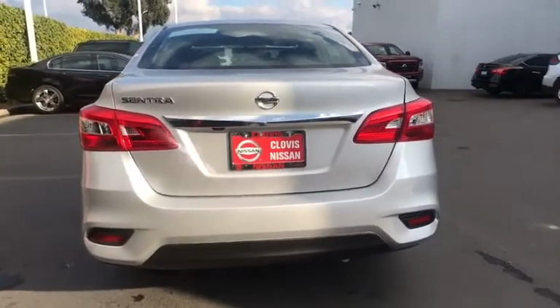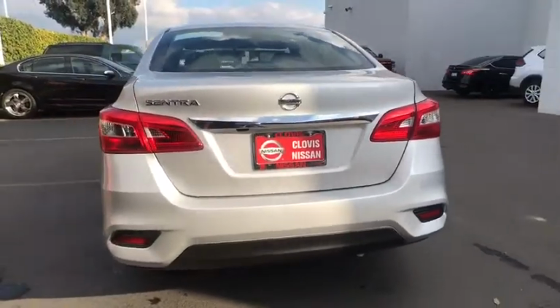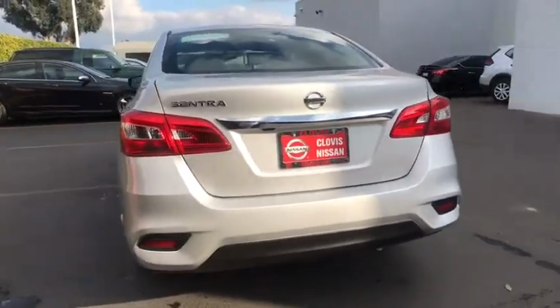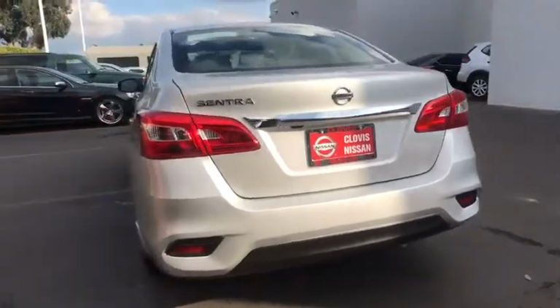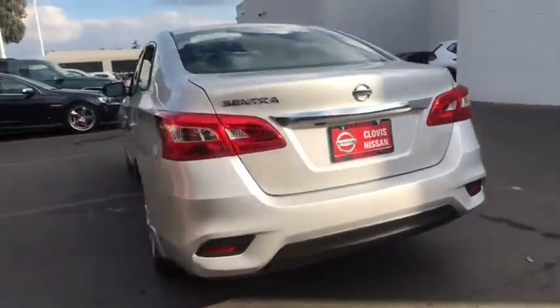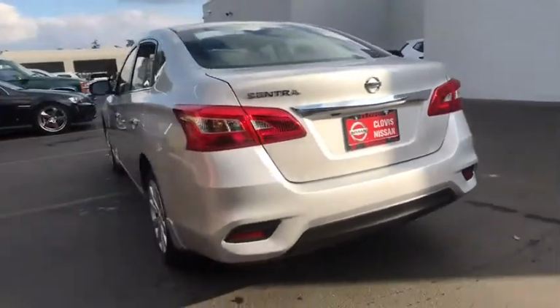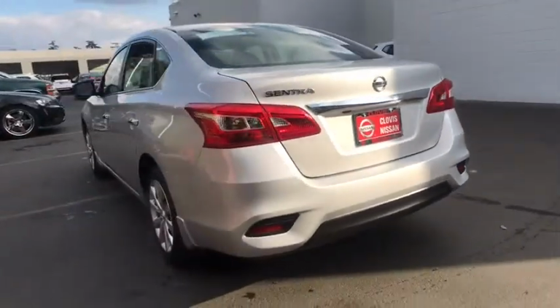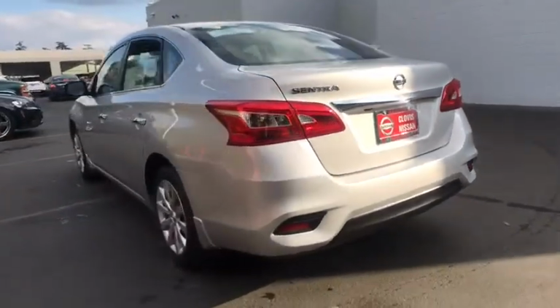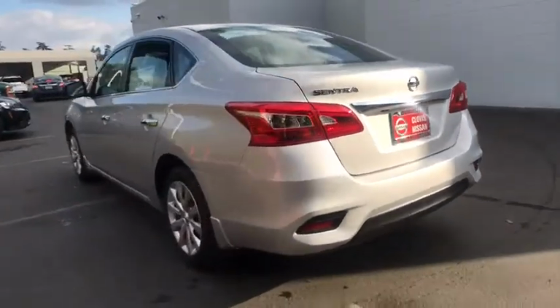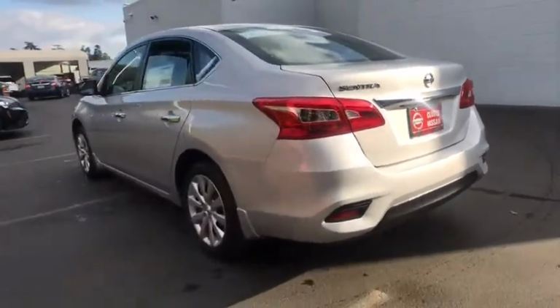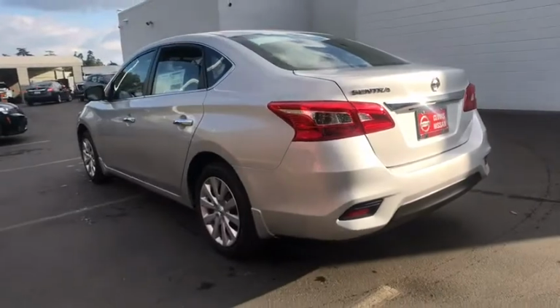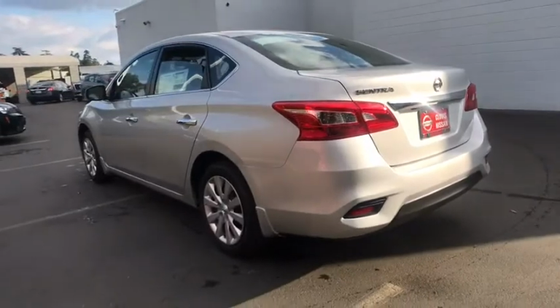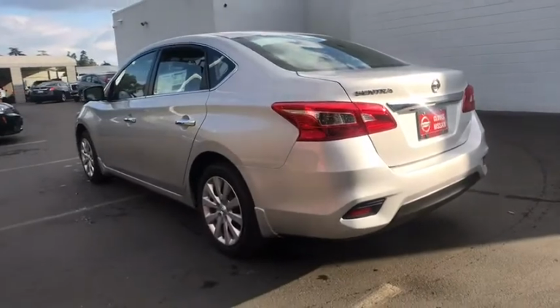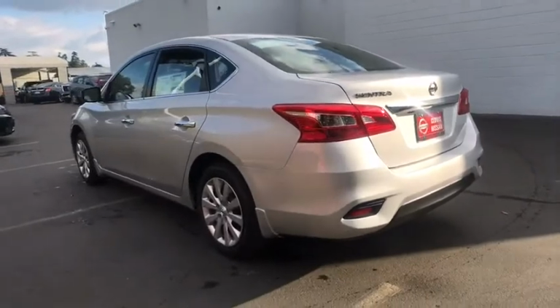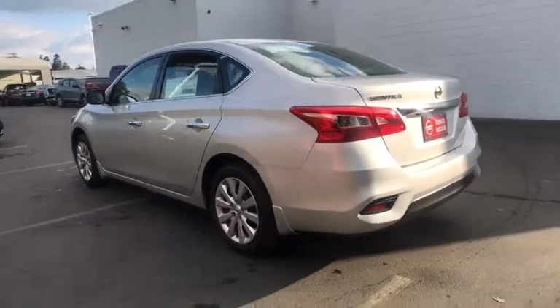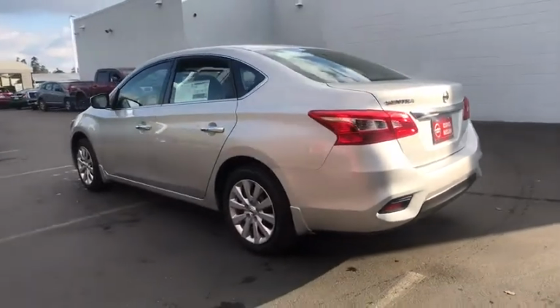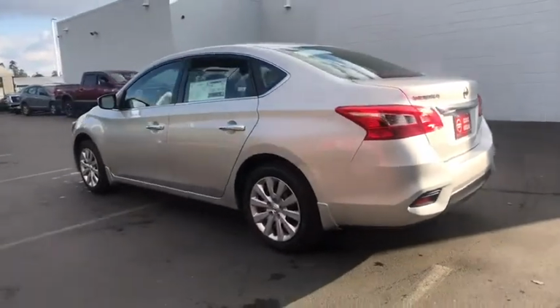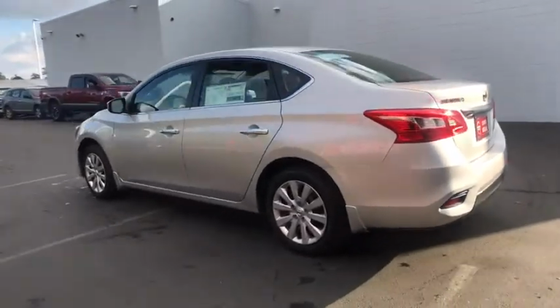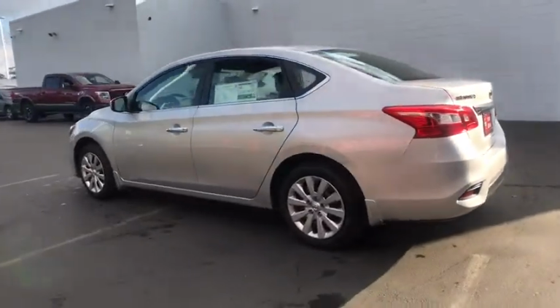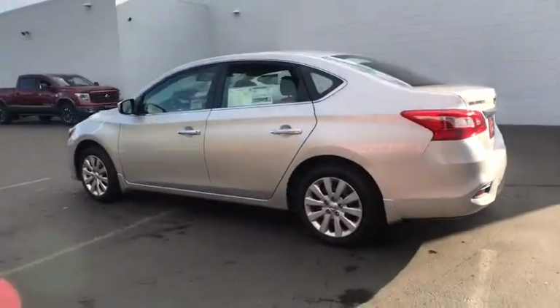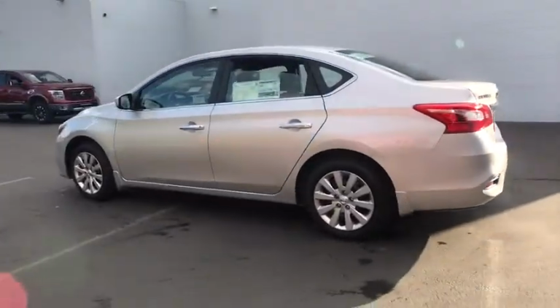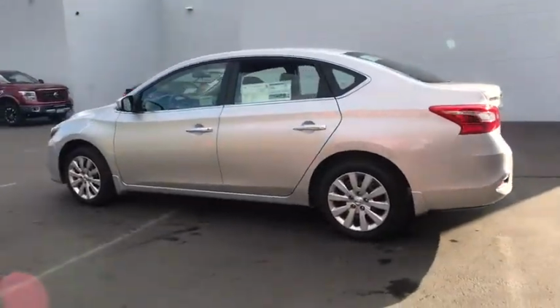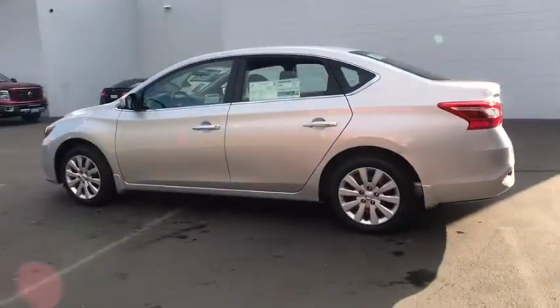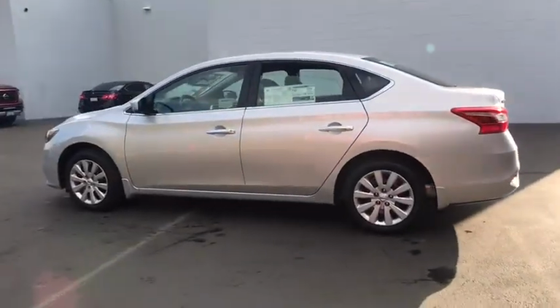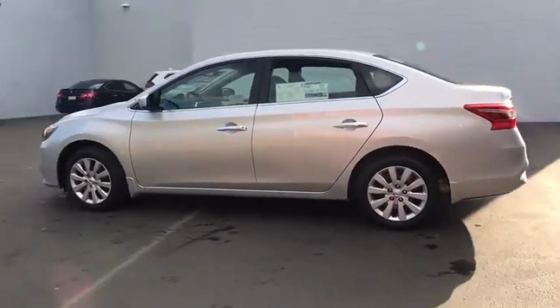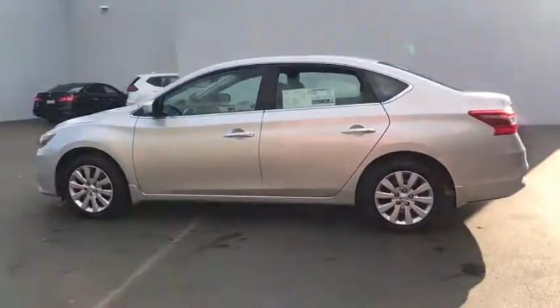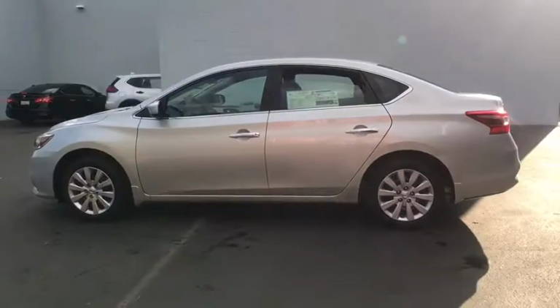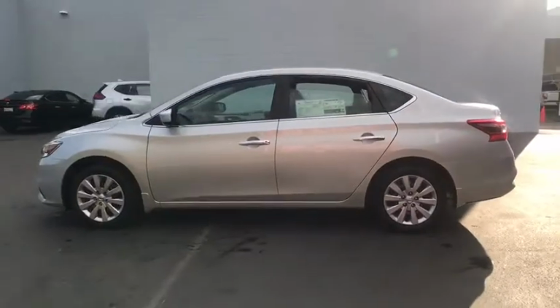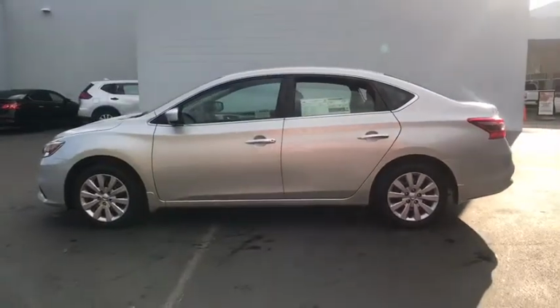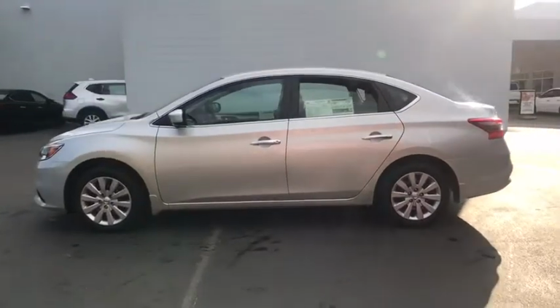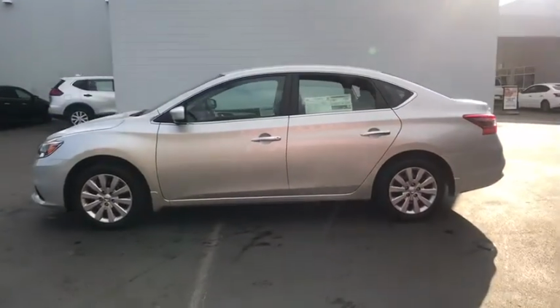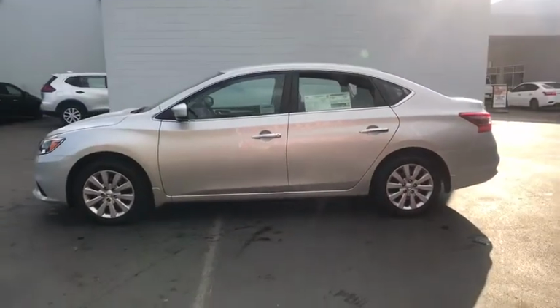Backup camera, keyless entry, Bluetooth, power steering, adjustable steering wheel, cruise control, ABS four-wheel, AM FM stereo radio, auto off headlights.